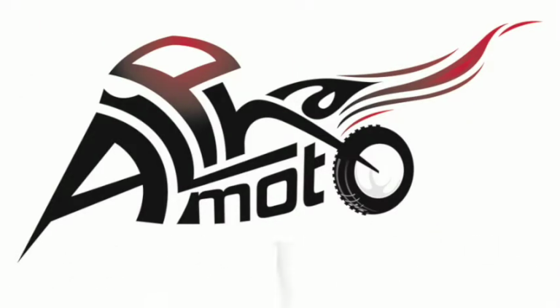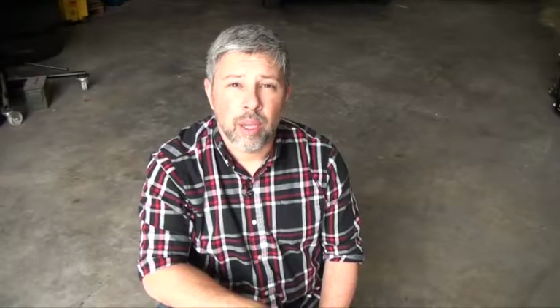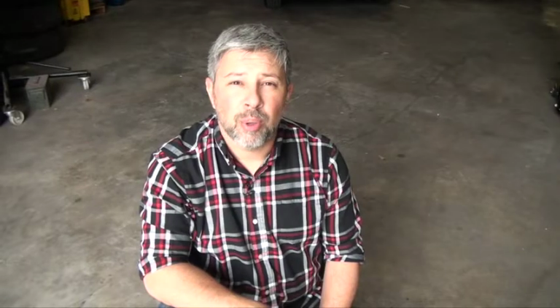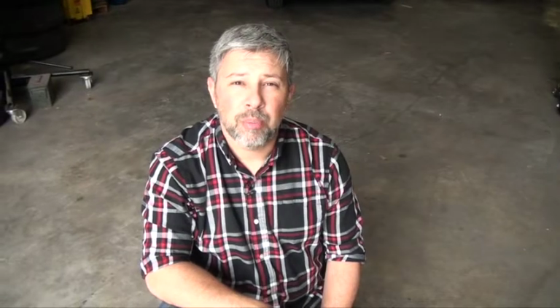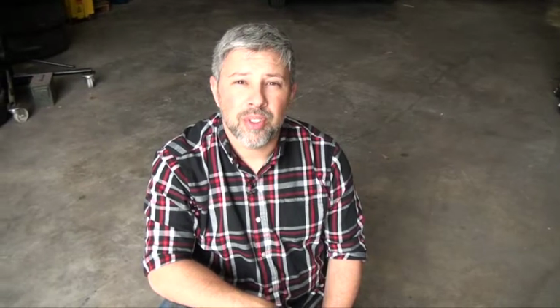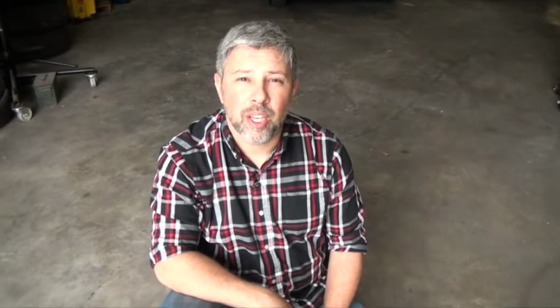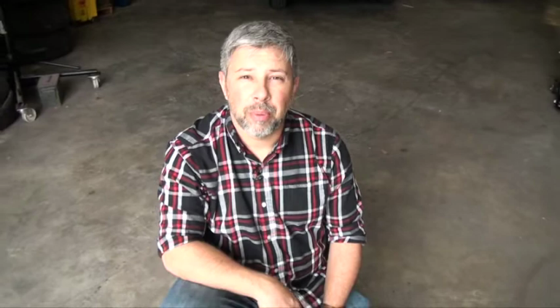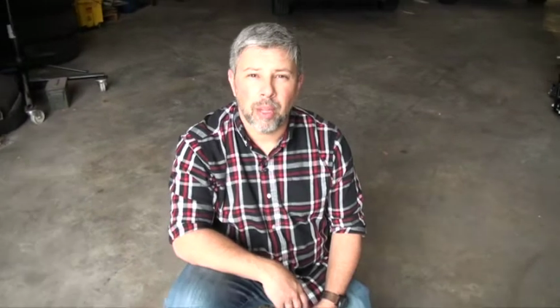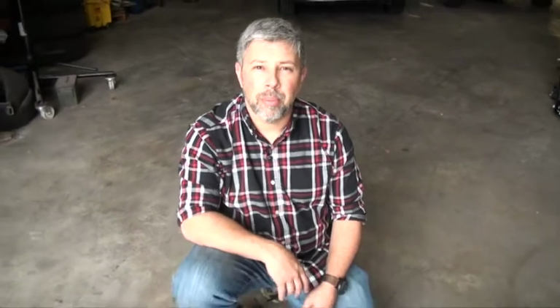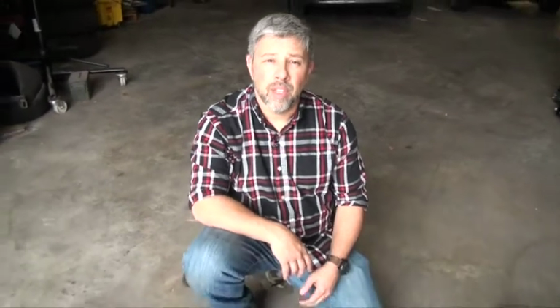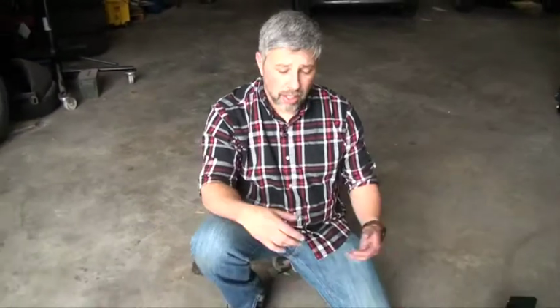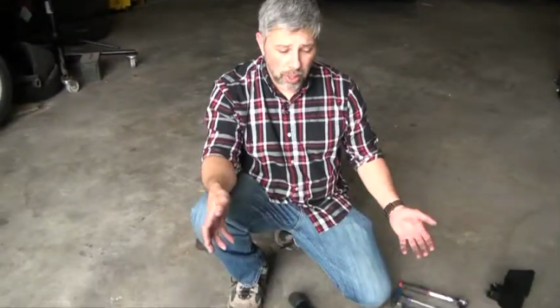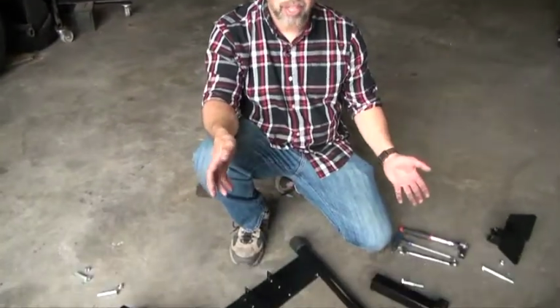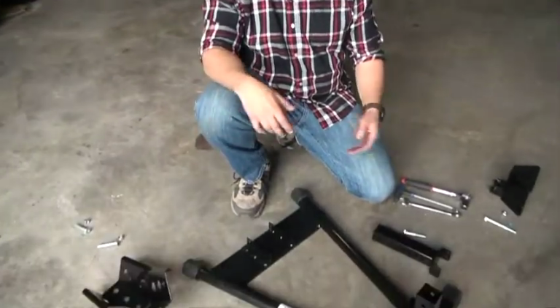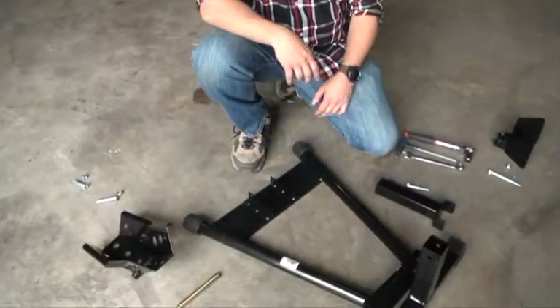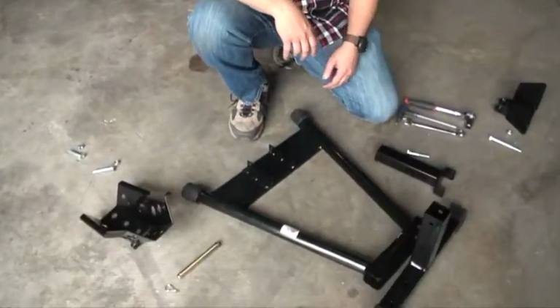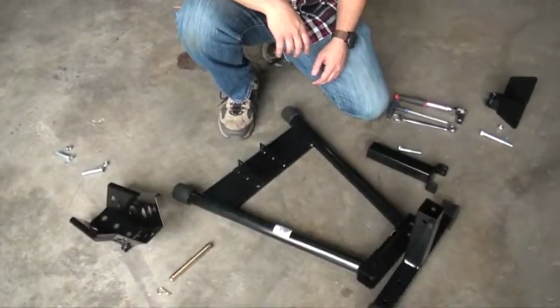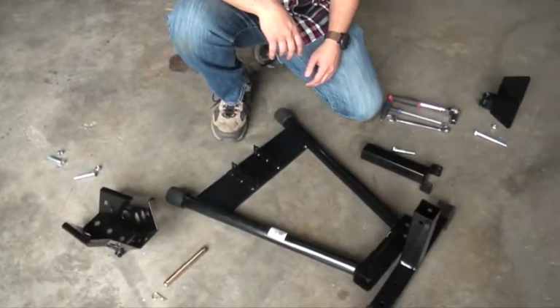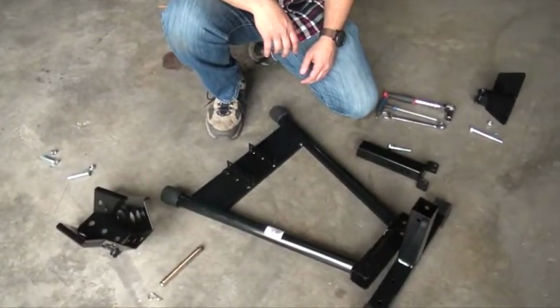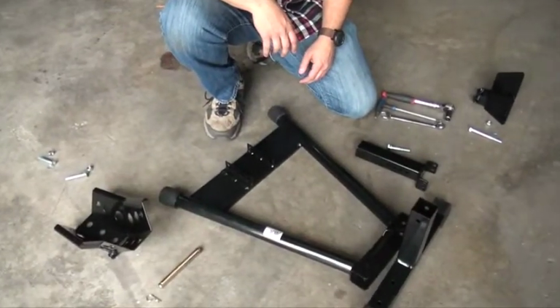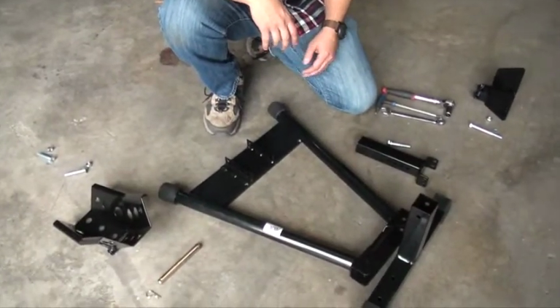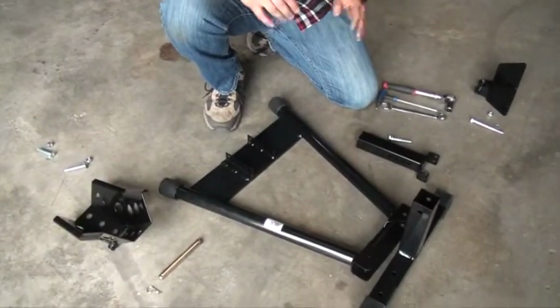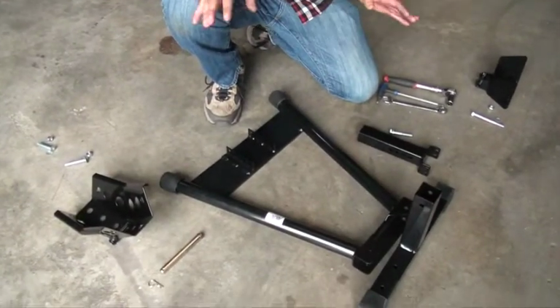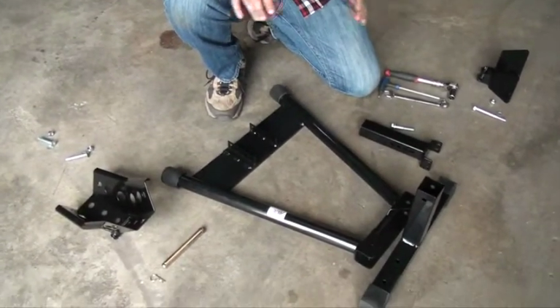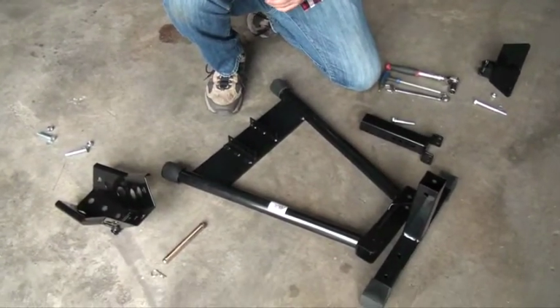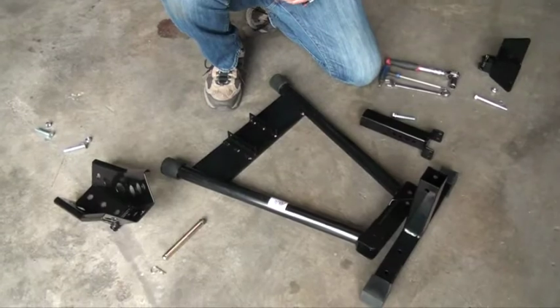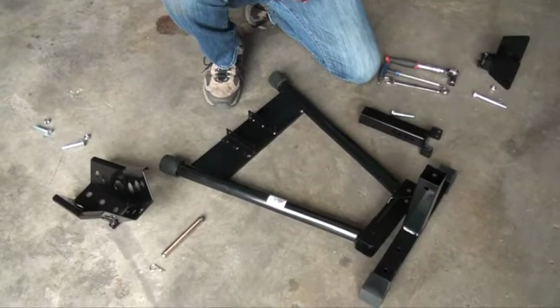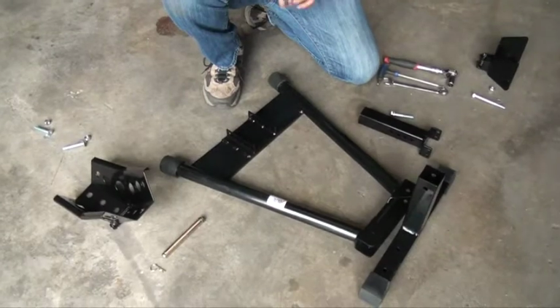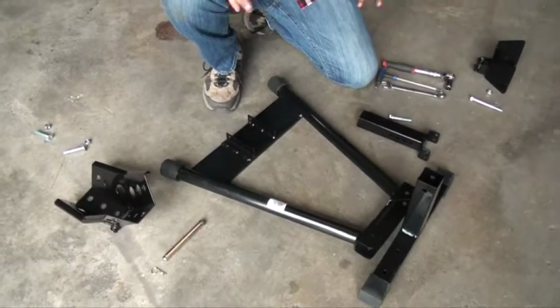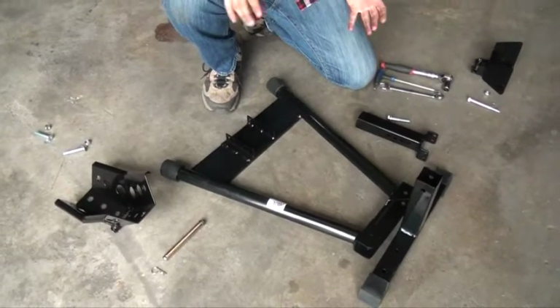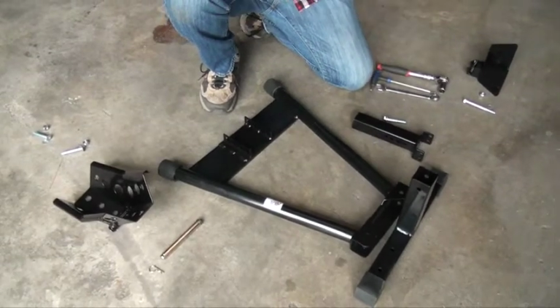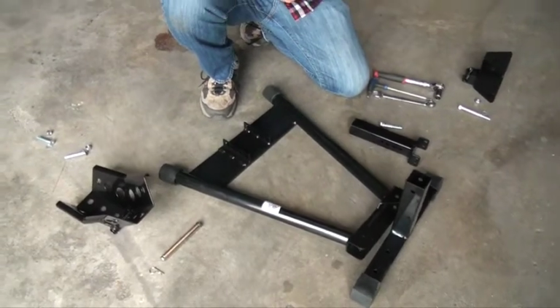Hi, I'm John Paul with Moto Tech here in Mobile, Alabama. Here we have the Alpha Moto adjustable front wheel chock. Before we show you how to use it, let's put this thing together.